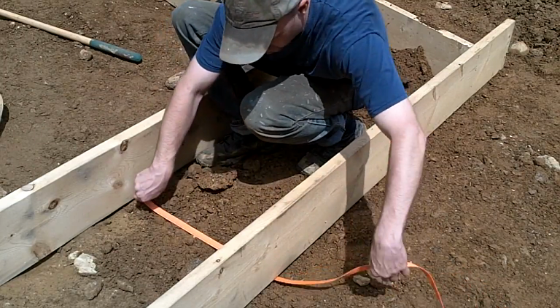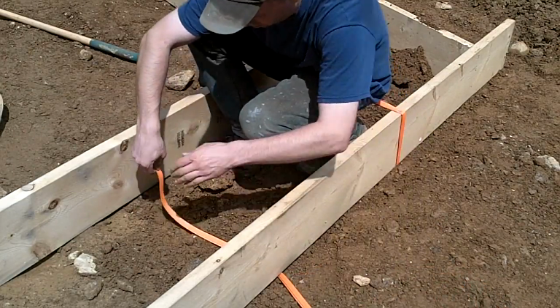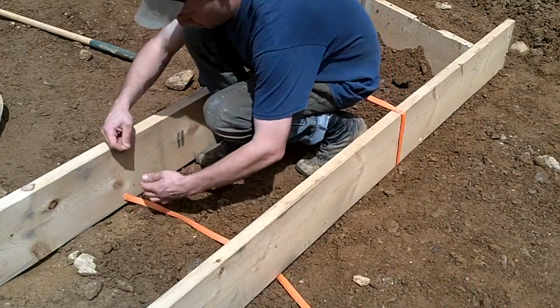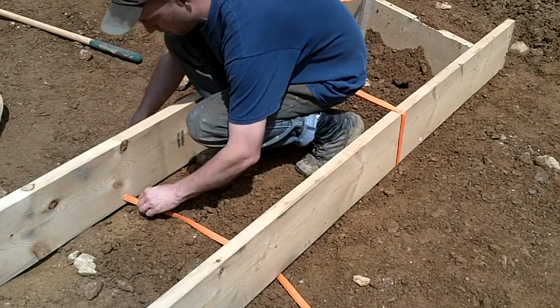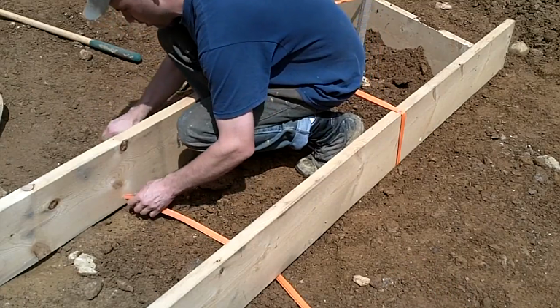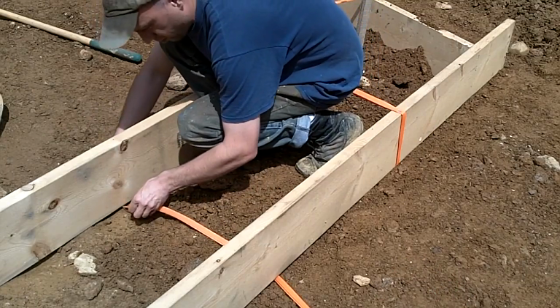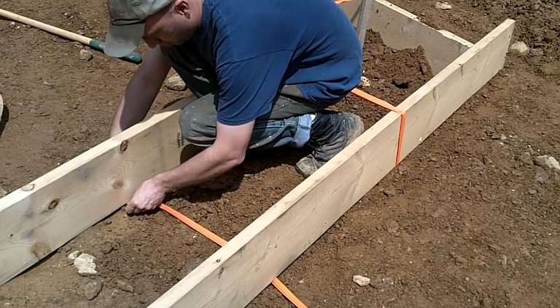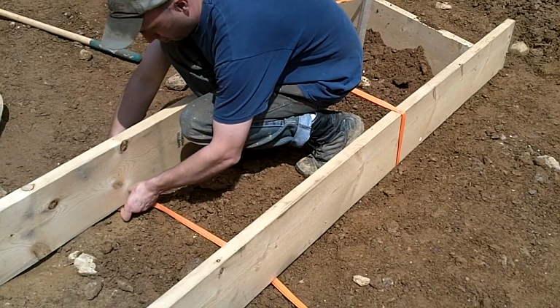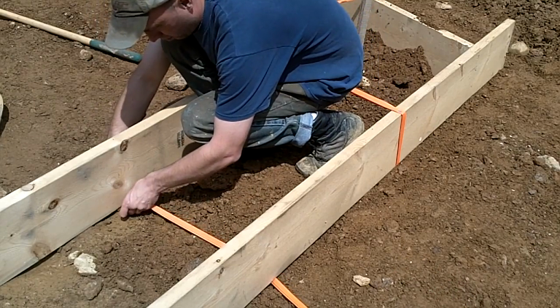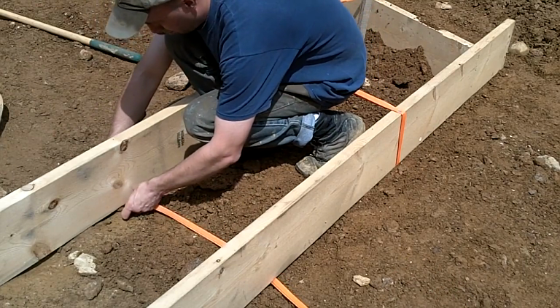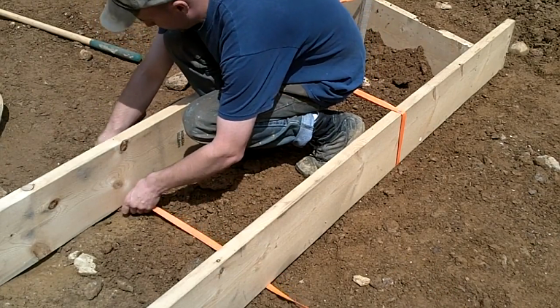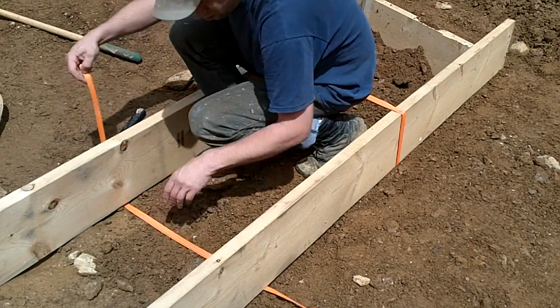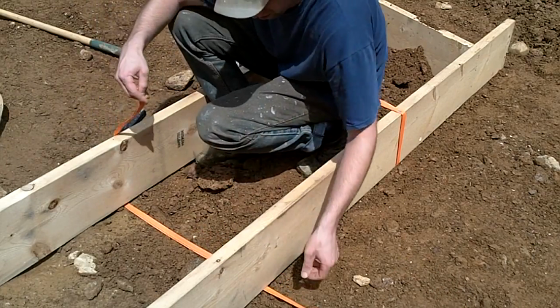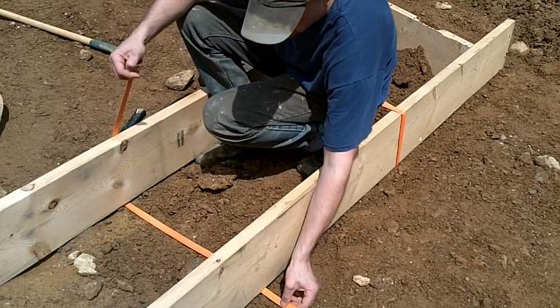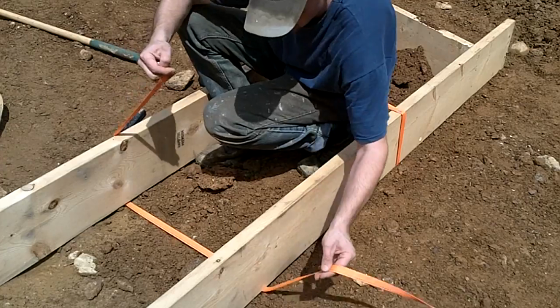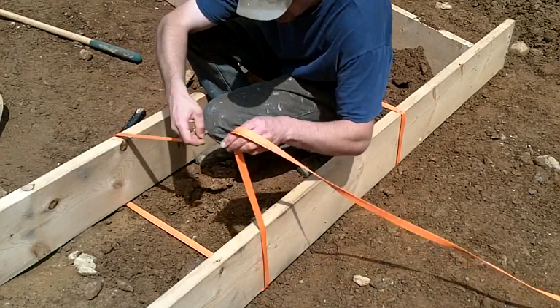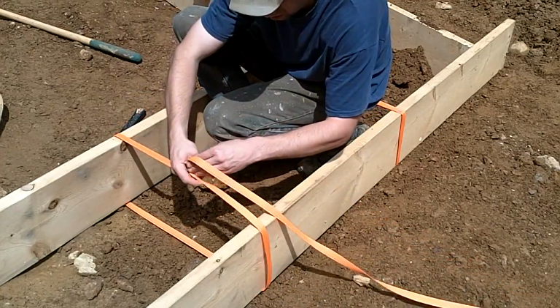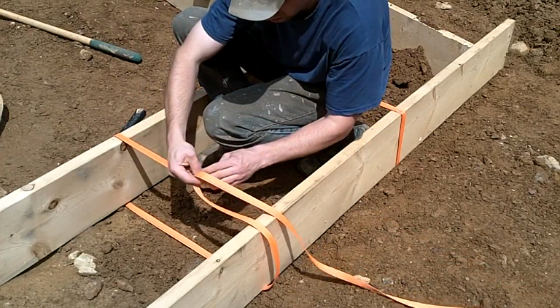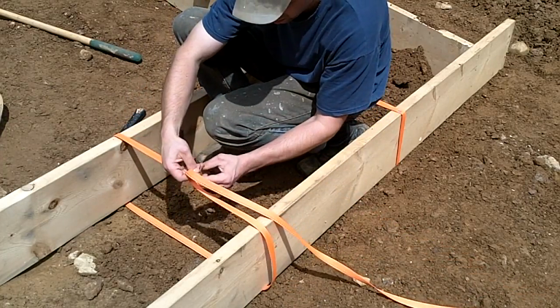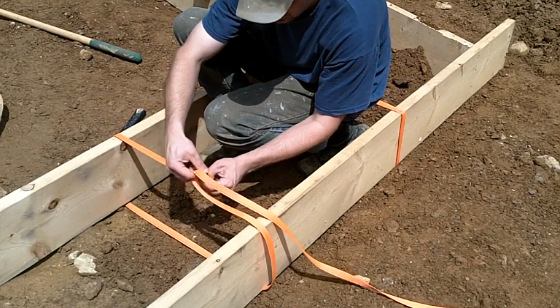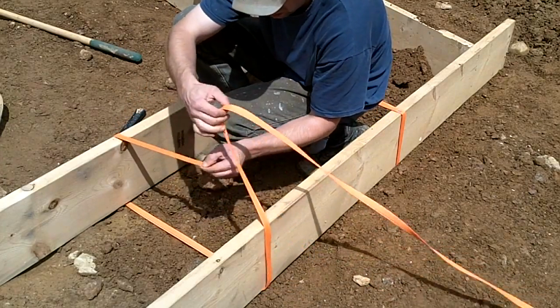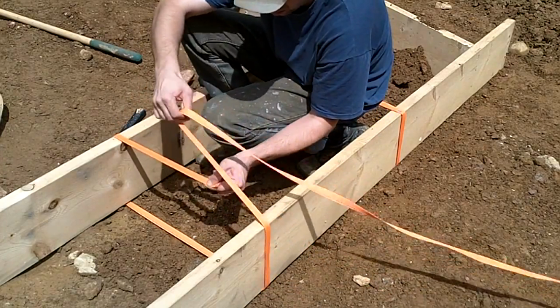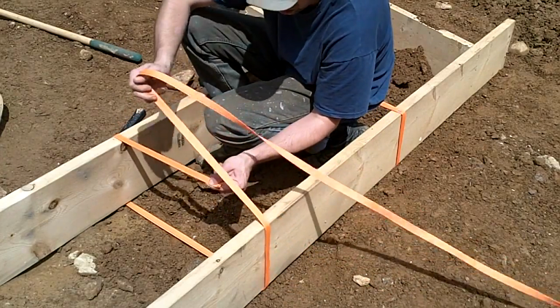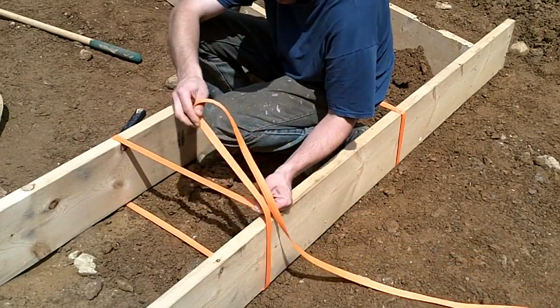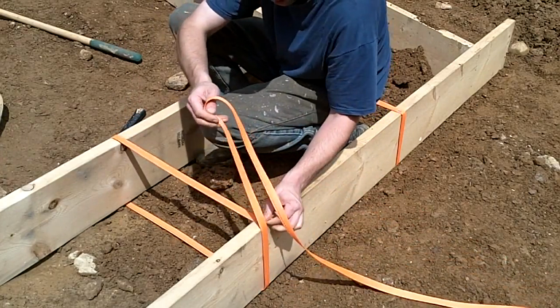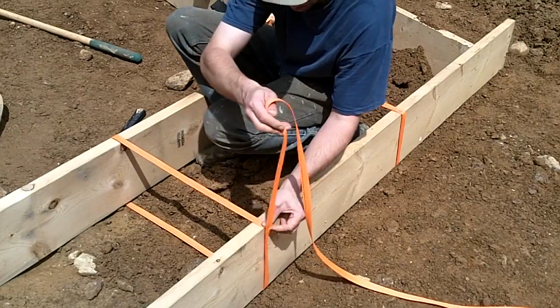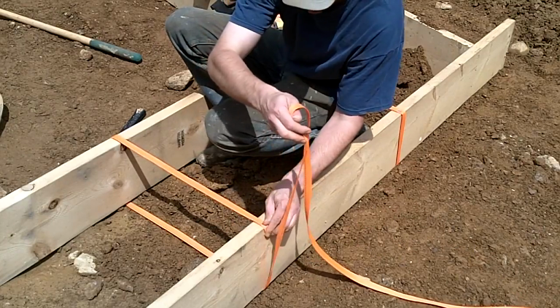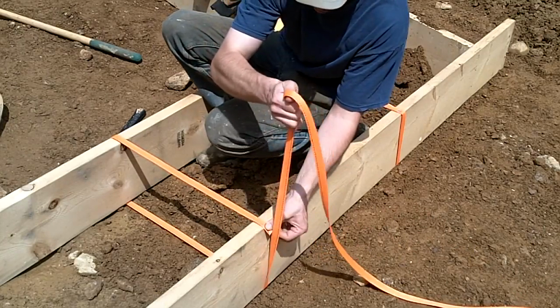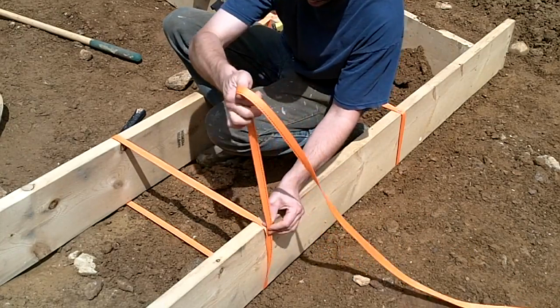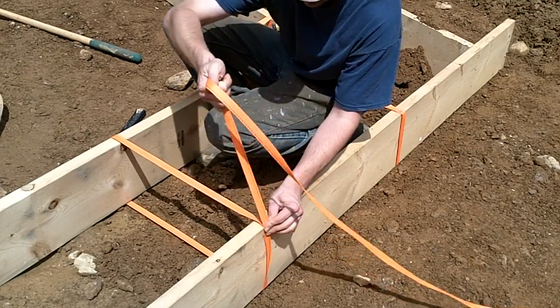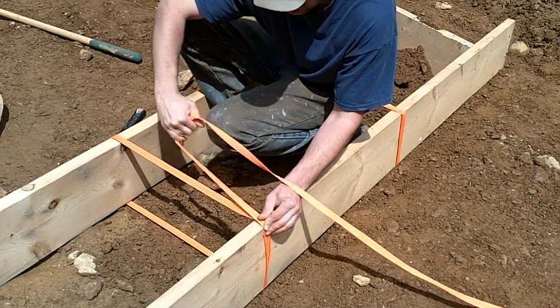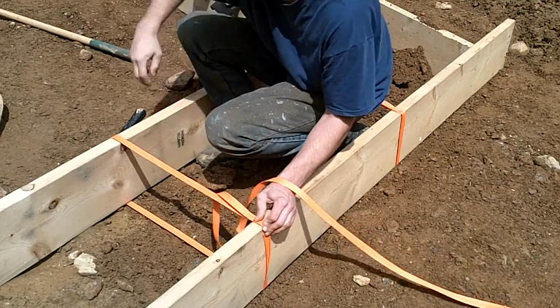In order to keep the footings from separating while they were filled with concrete, reinforced strapping was wrapped around each section. Each joint in the forms on any of the outside corners also had two pieces of strap nailed to them to prevent them from splitting apart from the force.